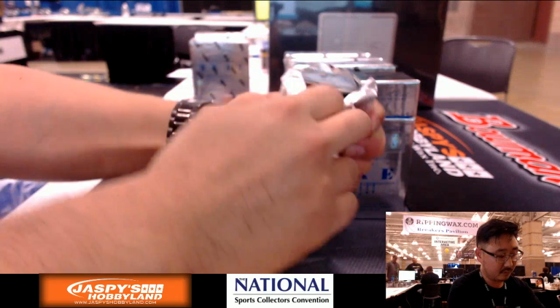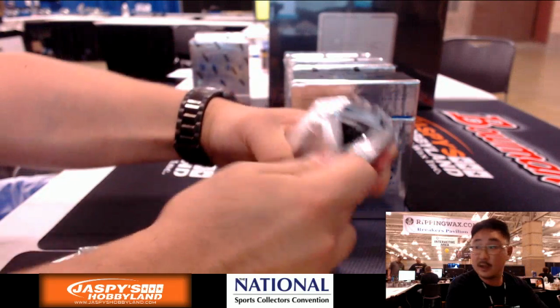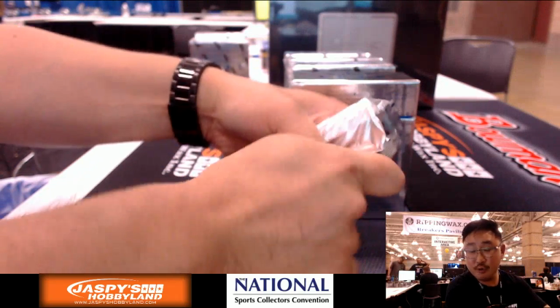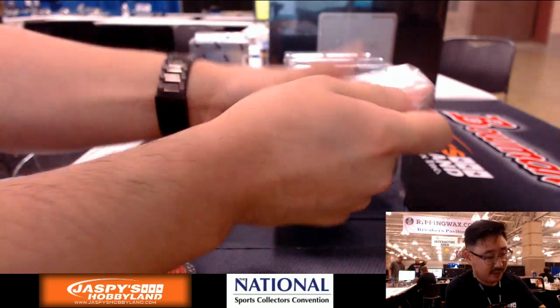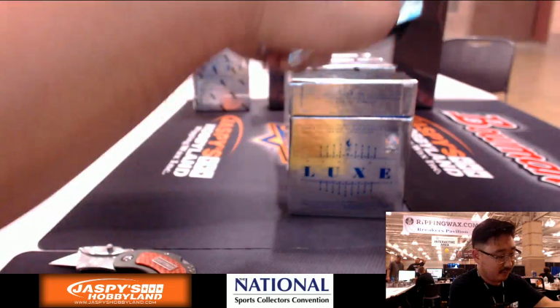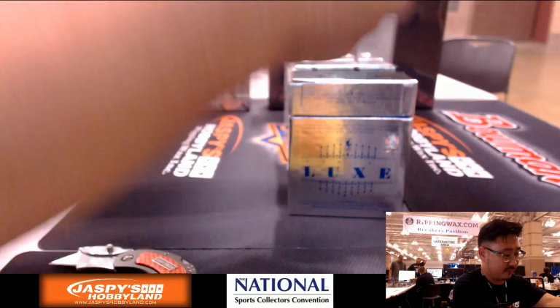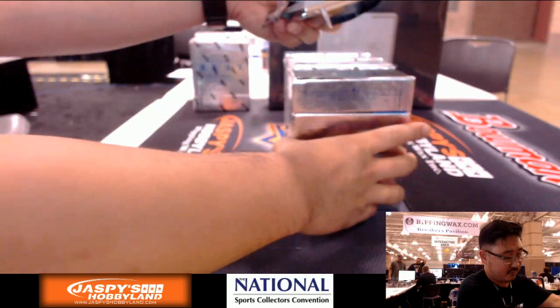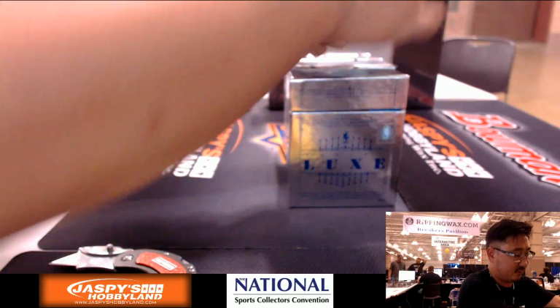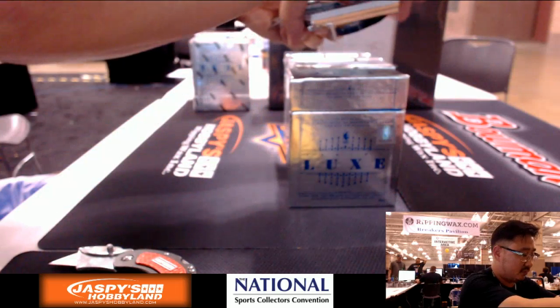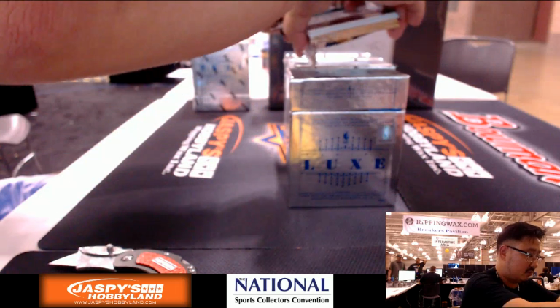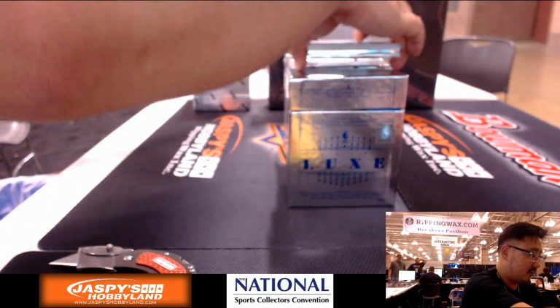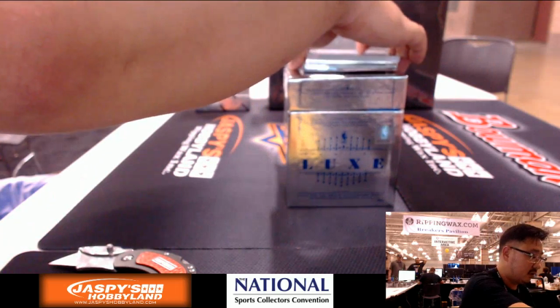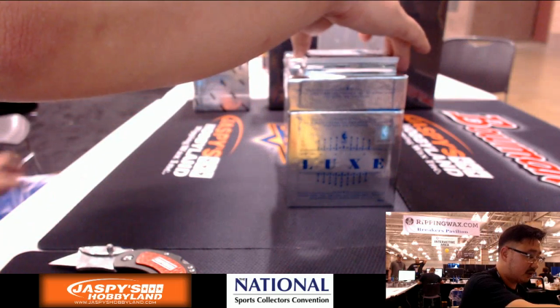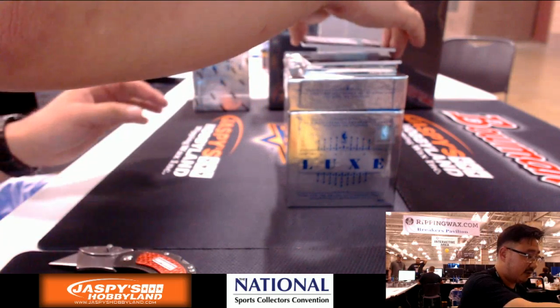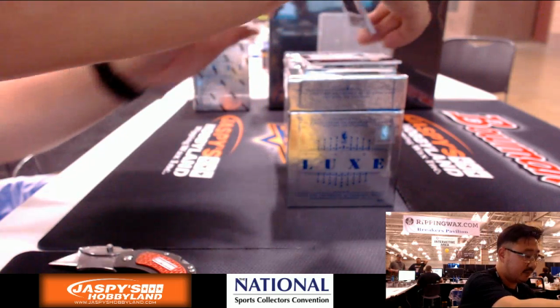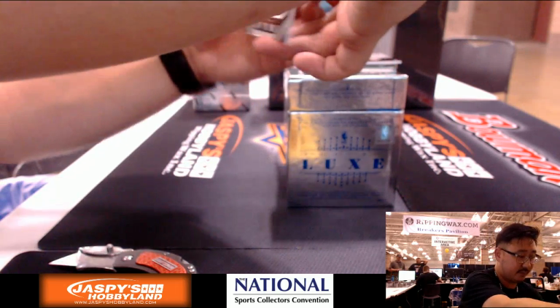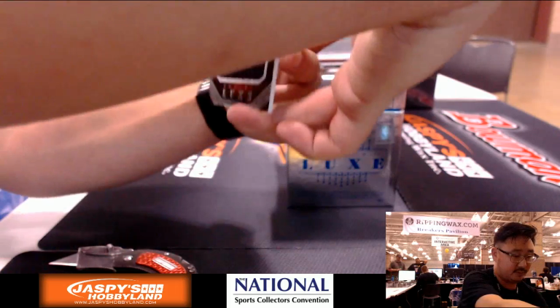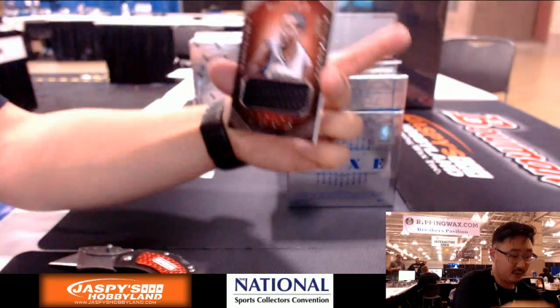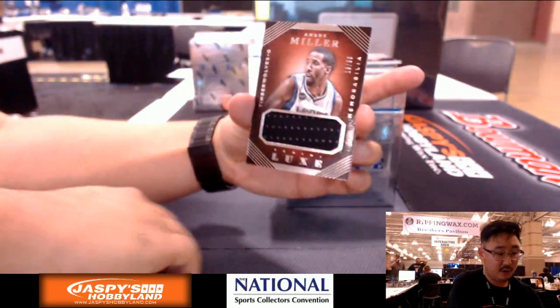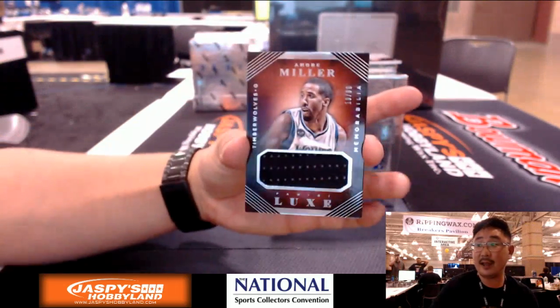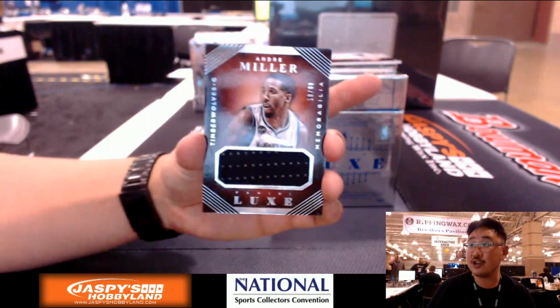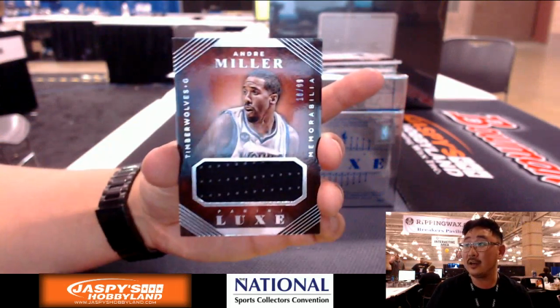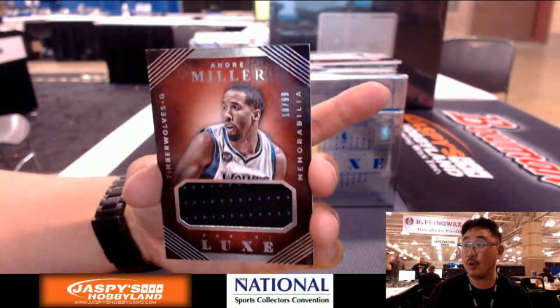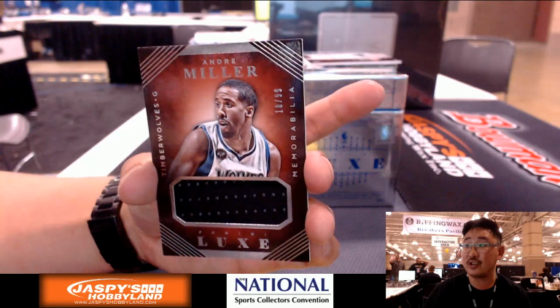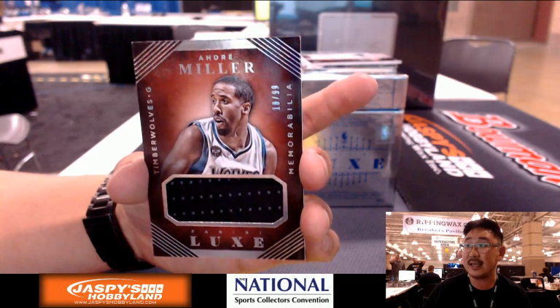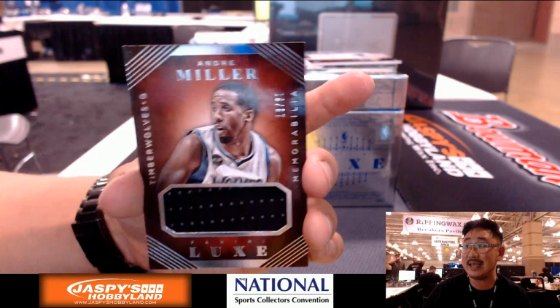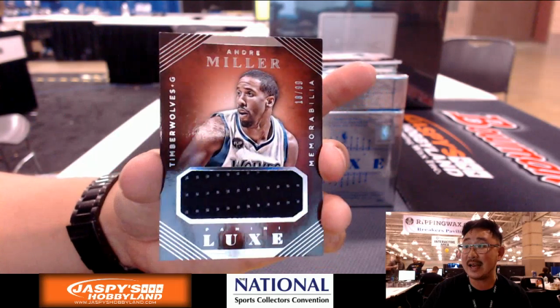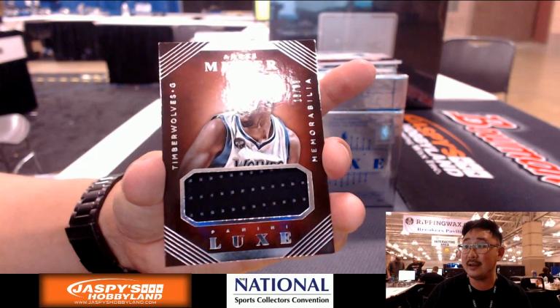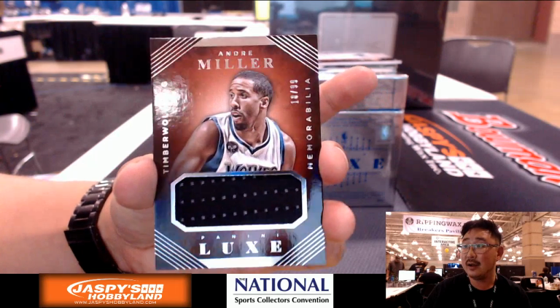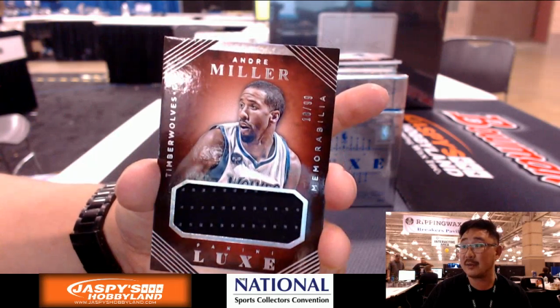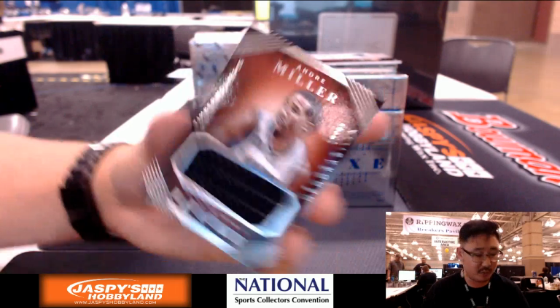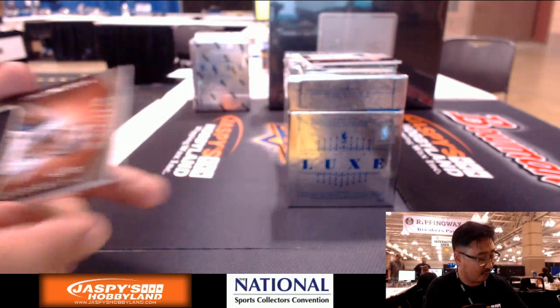I got two frames in this one. We're gonna start off with a relic for Andre Miller, Timberwolves — that goes to Chelsea, 18 out of 99. Summertime scratcher spot getting a relic.